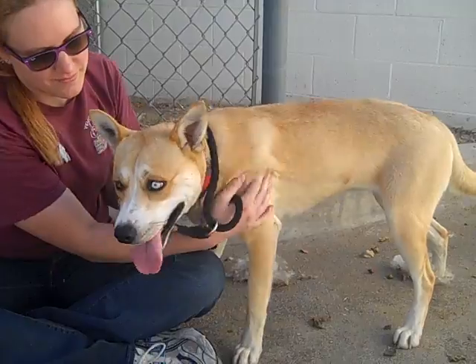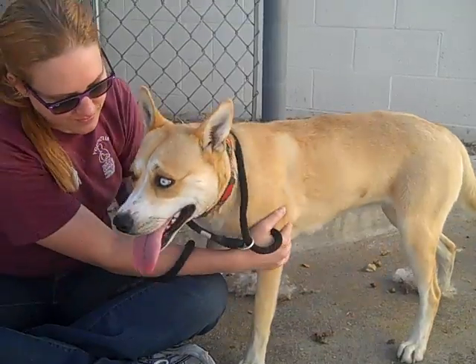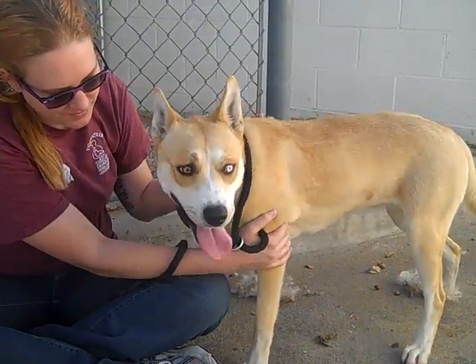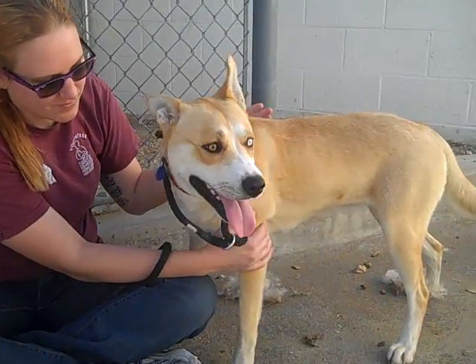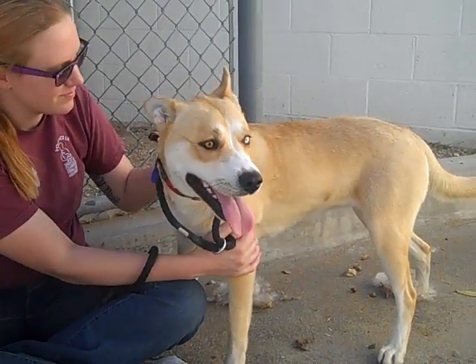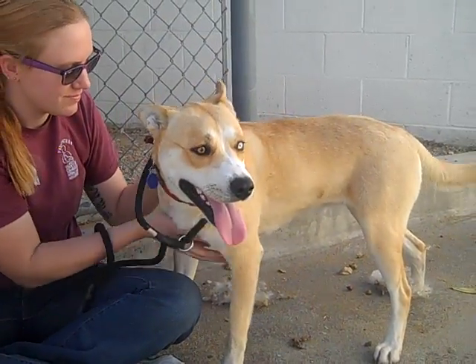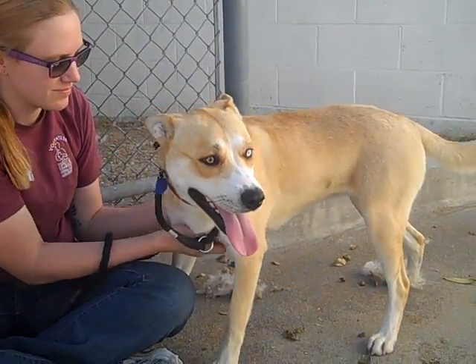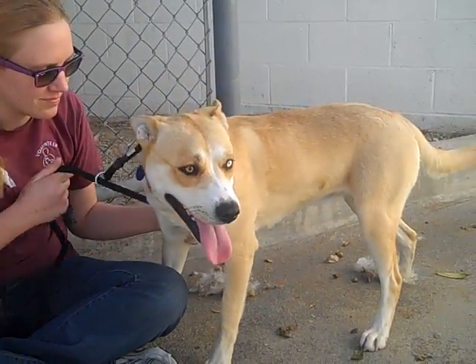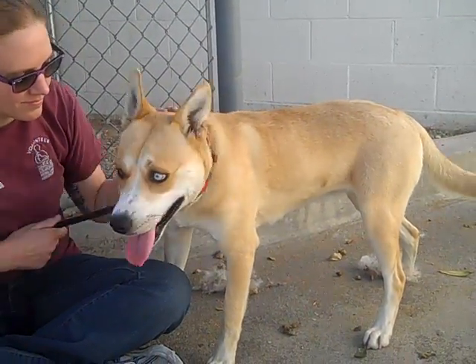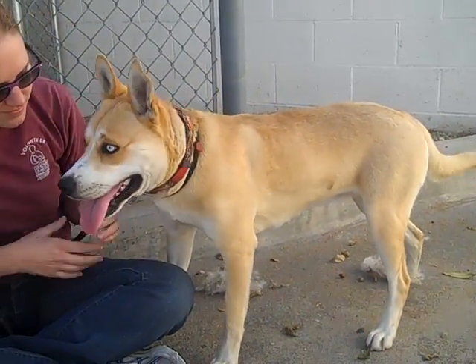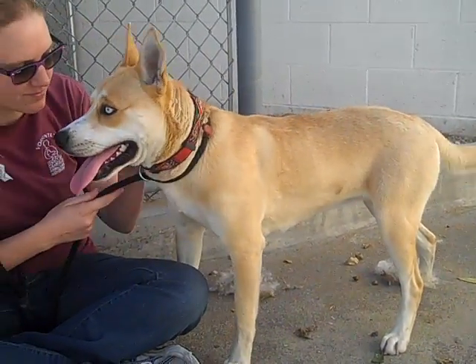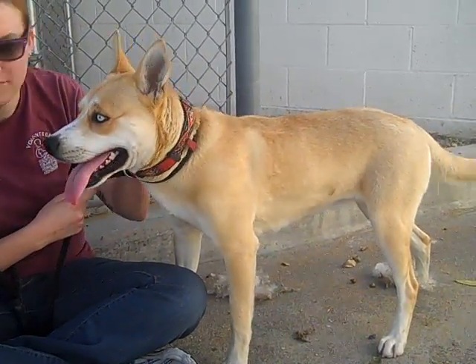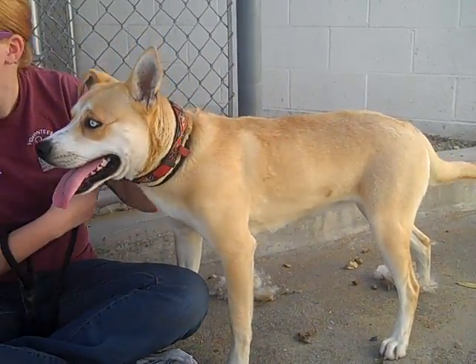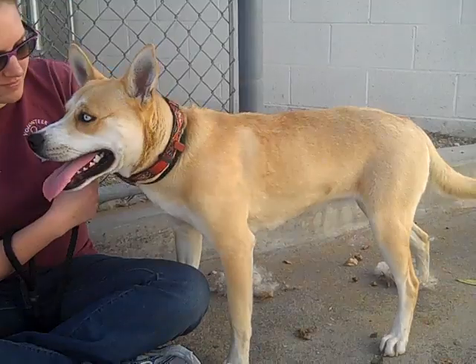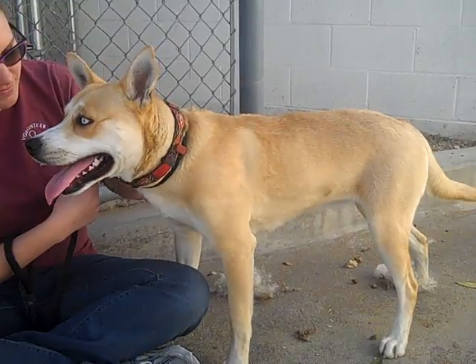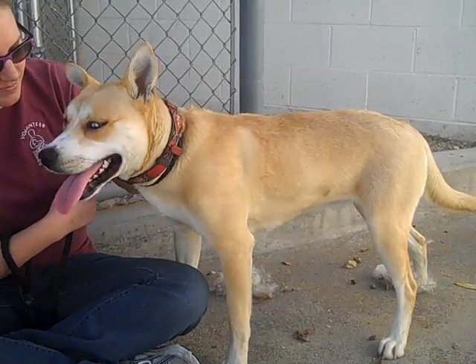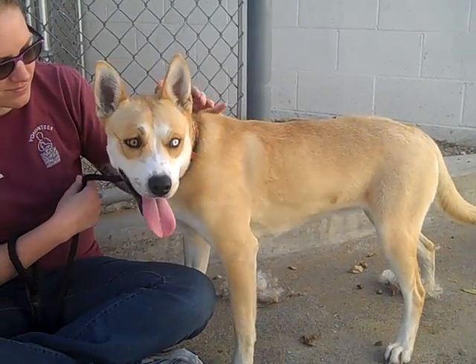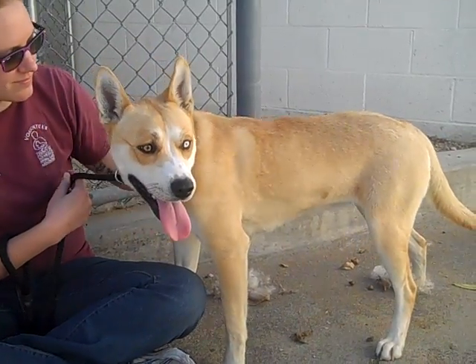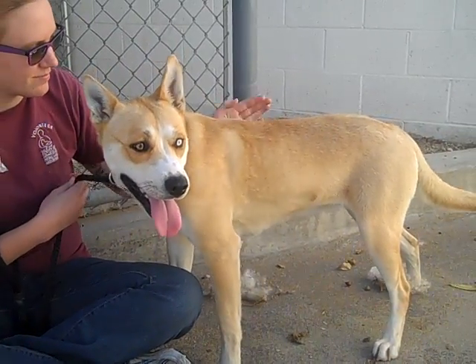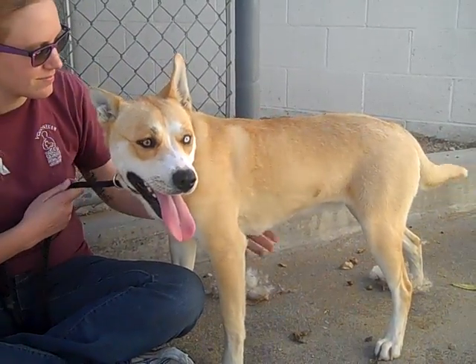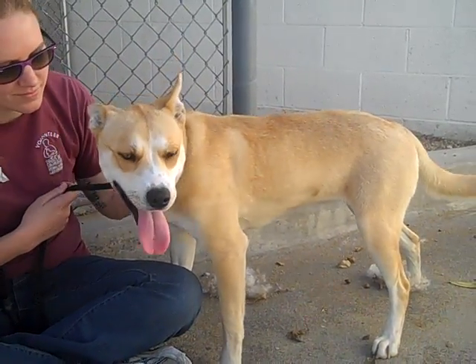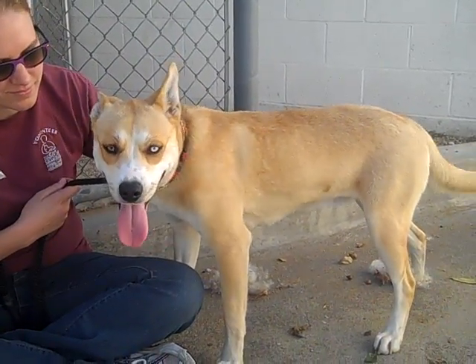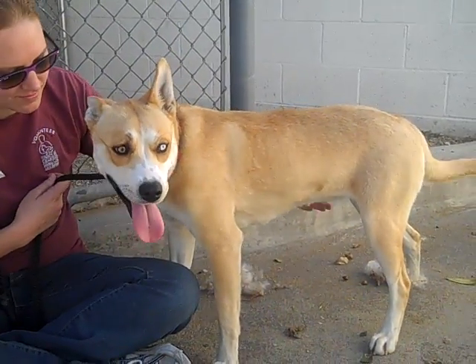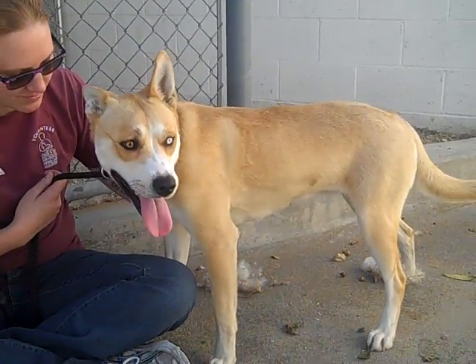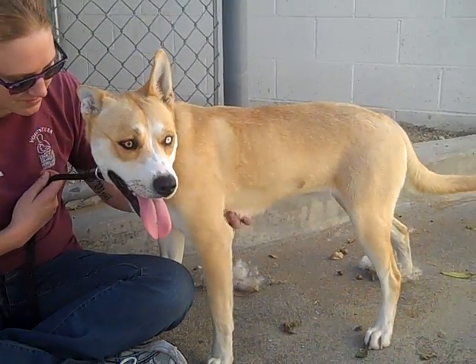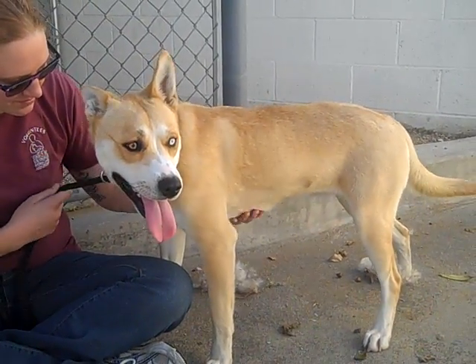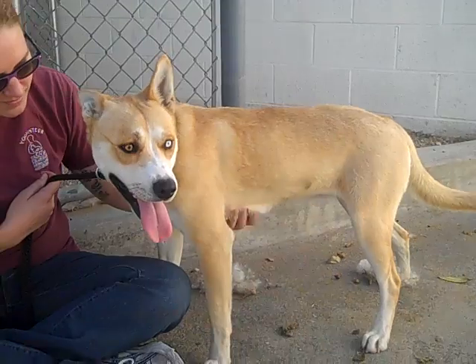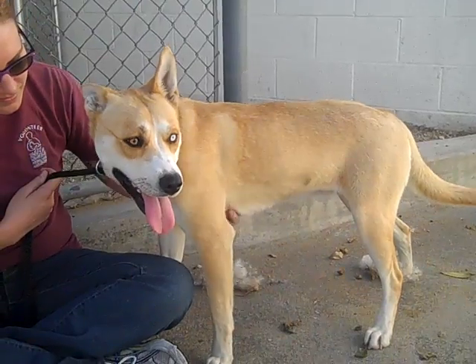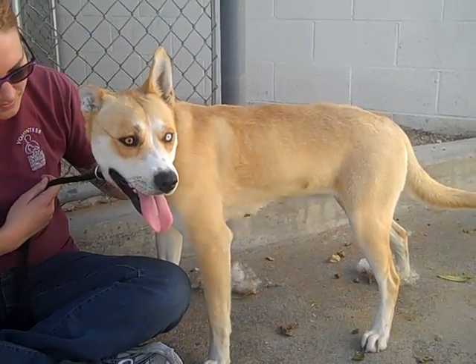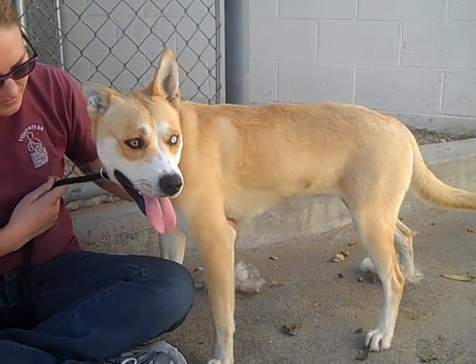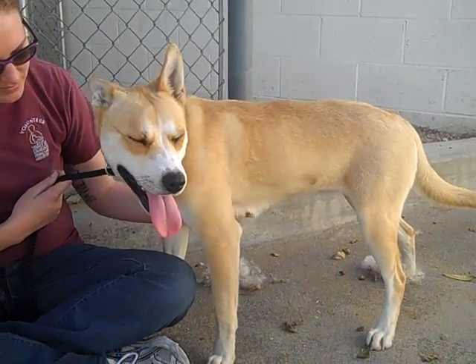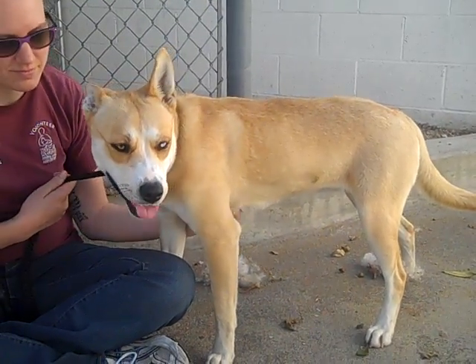She really needs someone who maybe just has one dog right now, just to make sure that's not a concern — someone who's willing to work with her to make sure she's good with other dogs. But like I said, we've seen her be great with other dogs today.